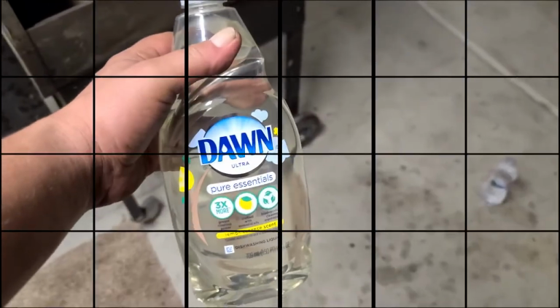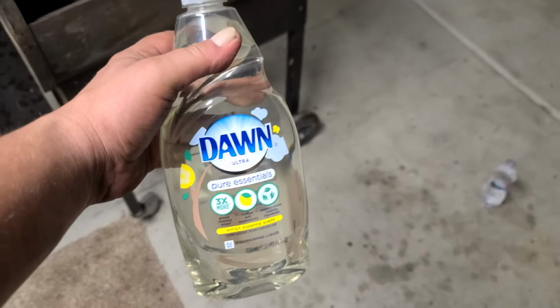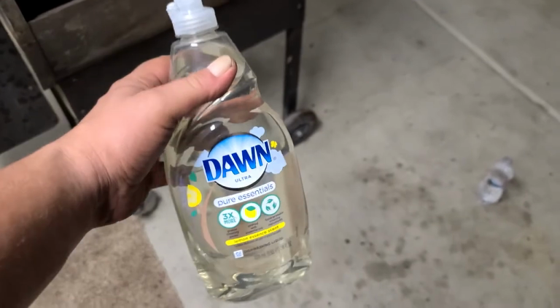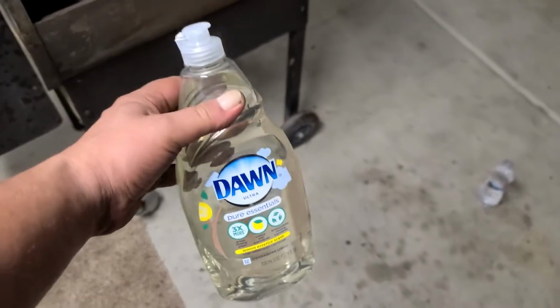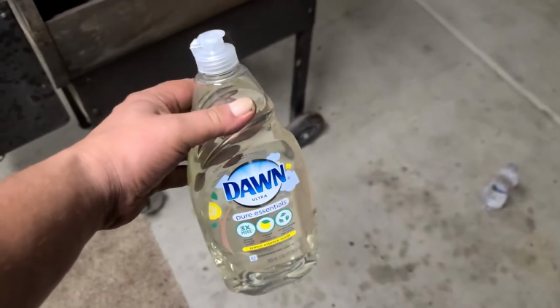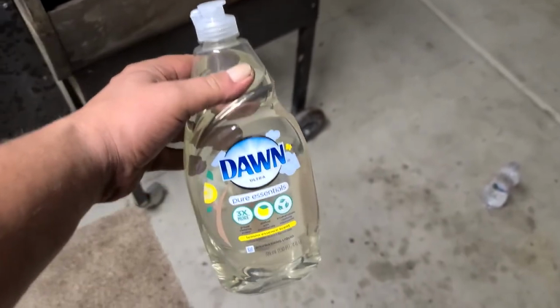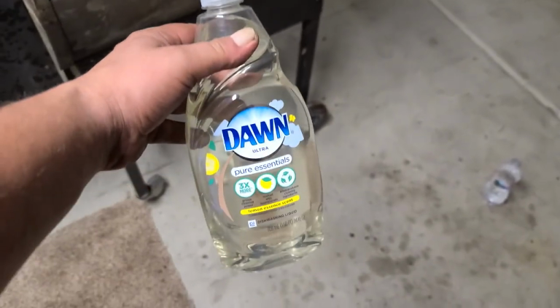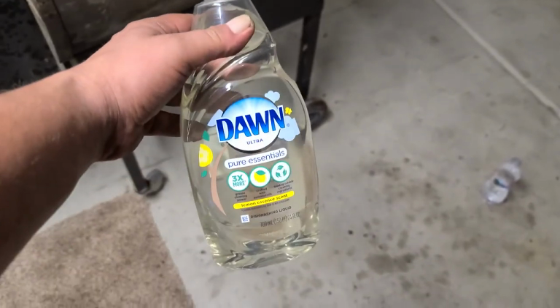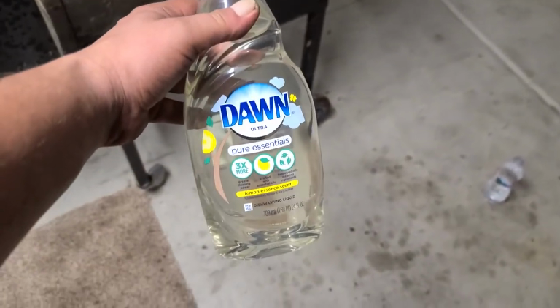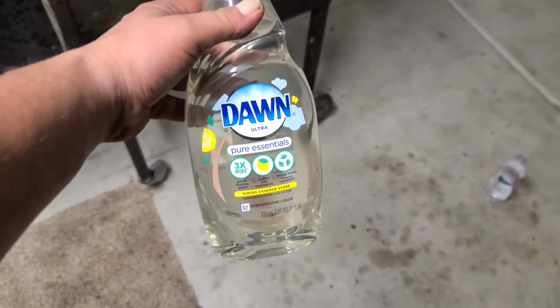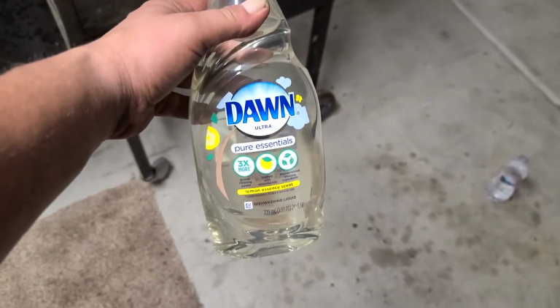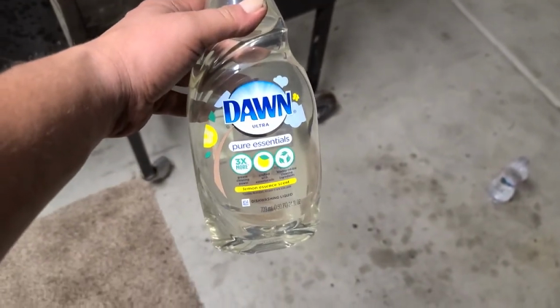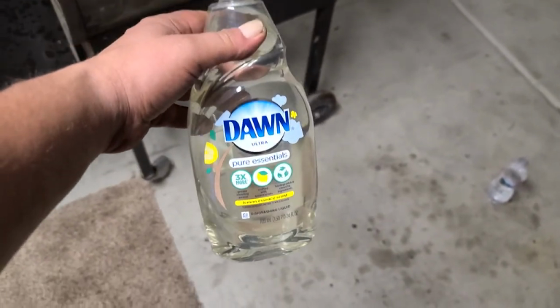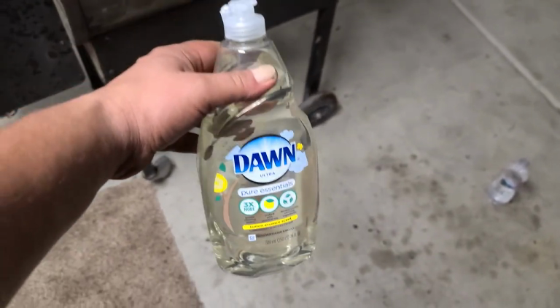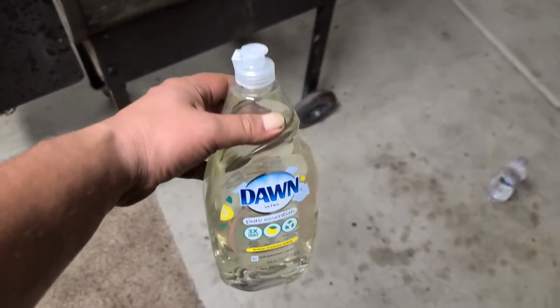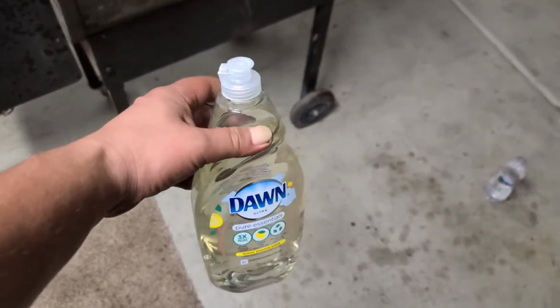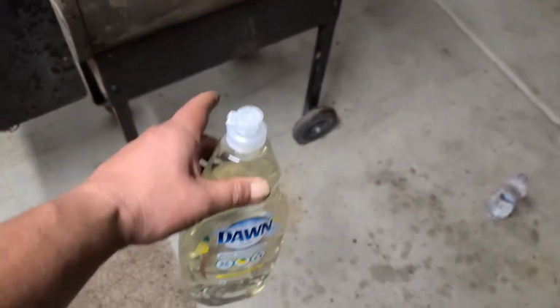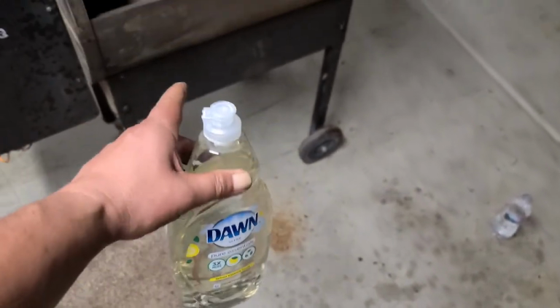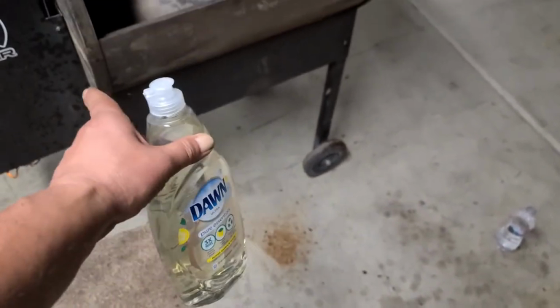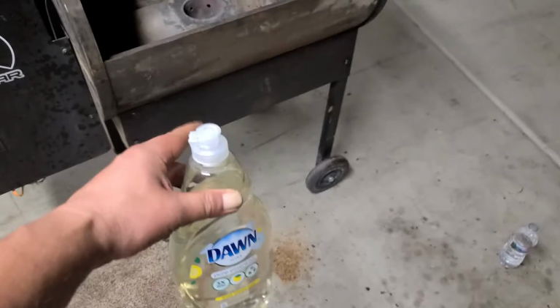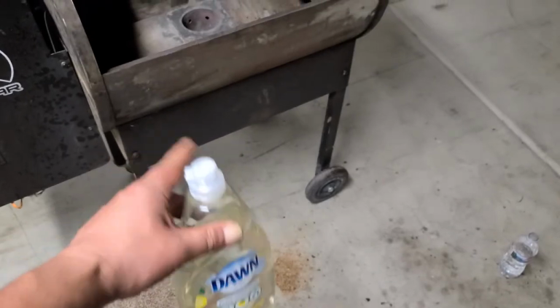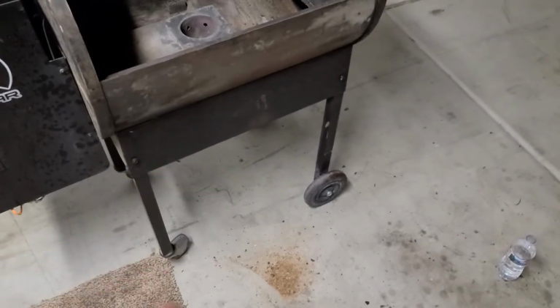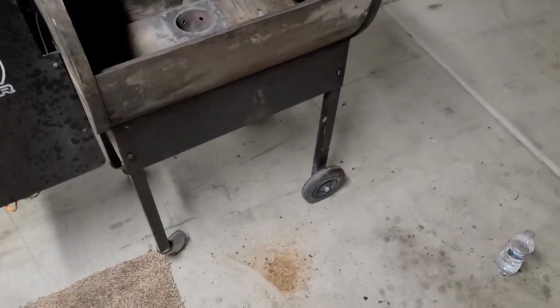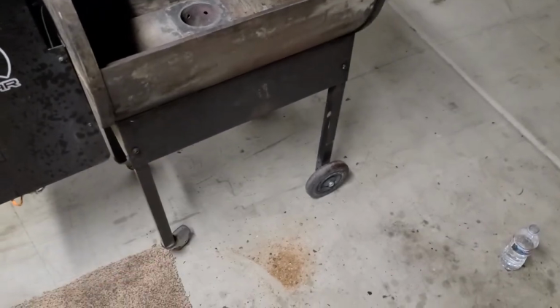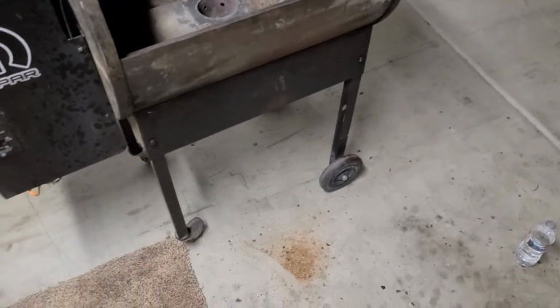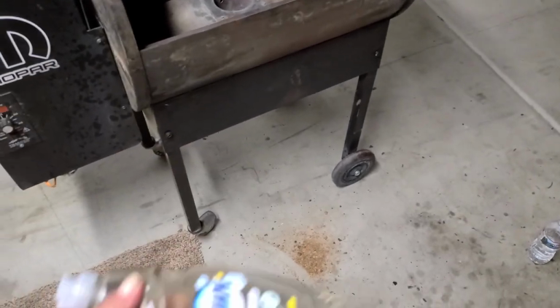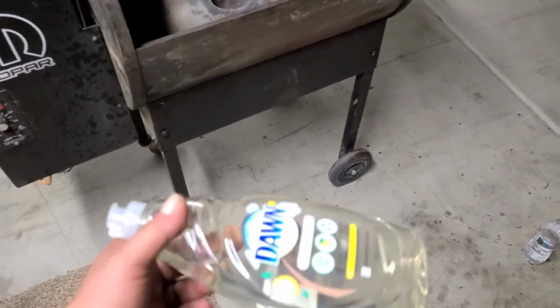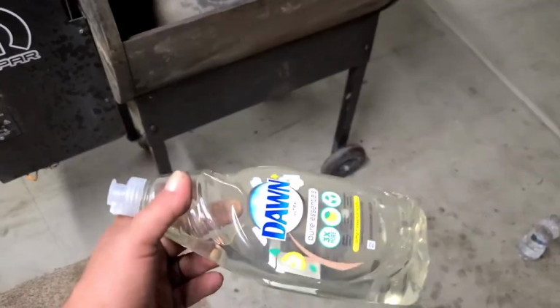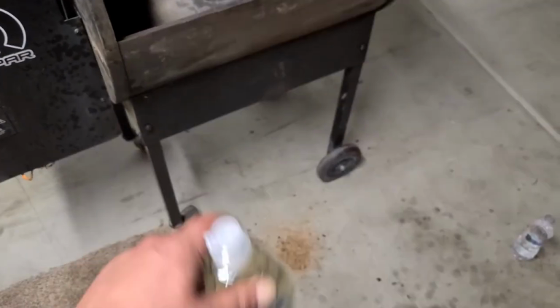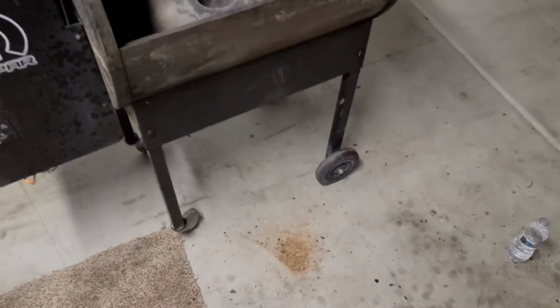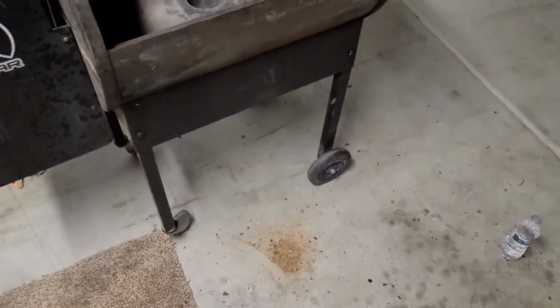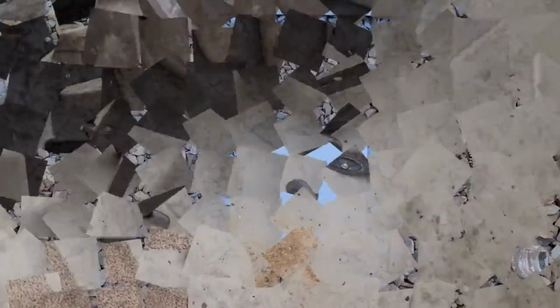It's time to degrease this thing. I'm just going to use some Dawn soap and a little bit of water — I'm going to take this outside where it's 112 degrees, scrub her down, and get it ready for paint.